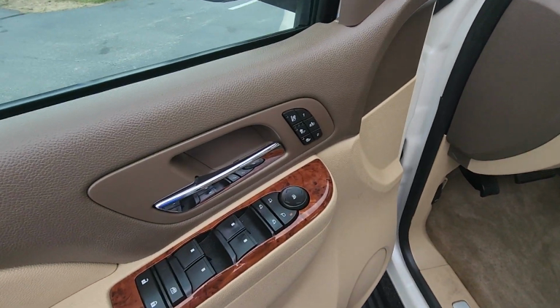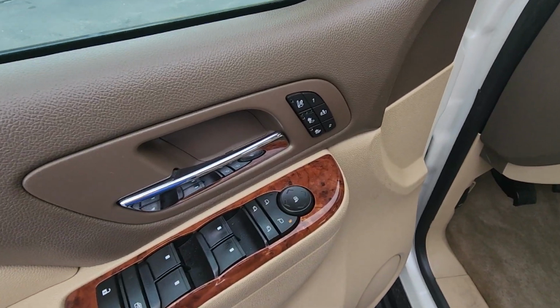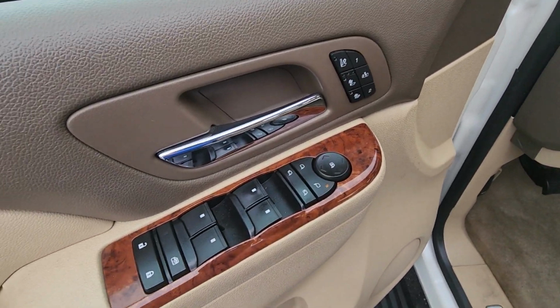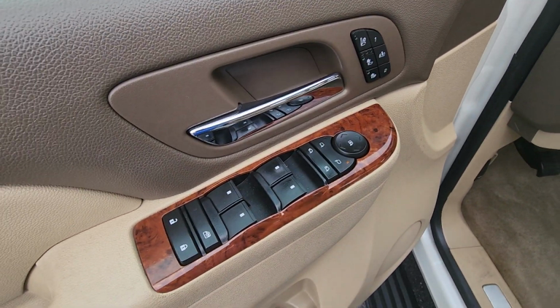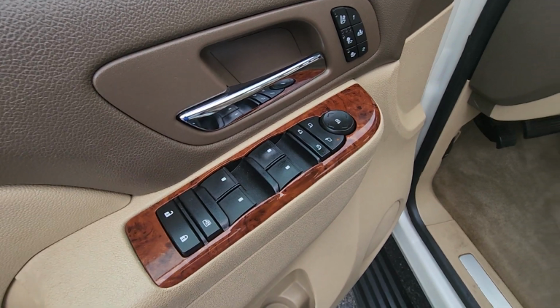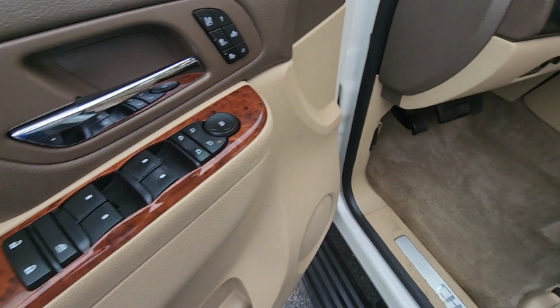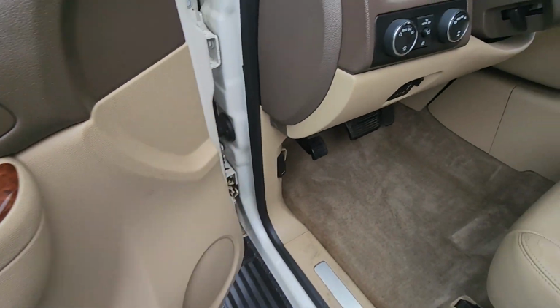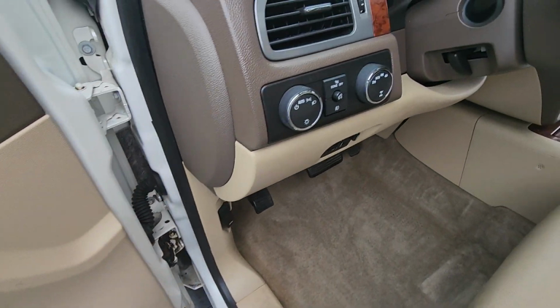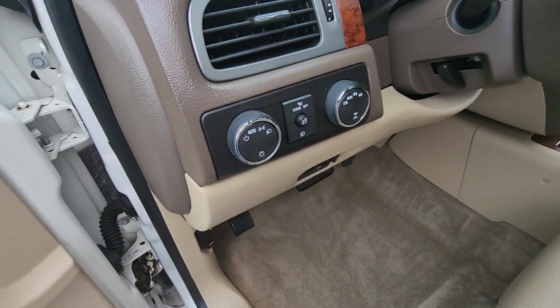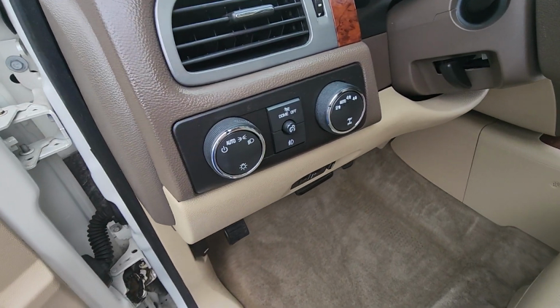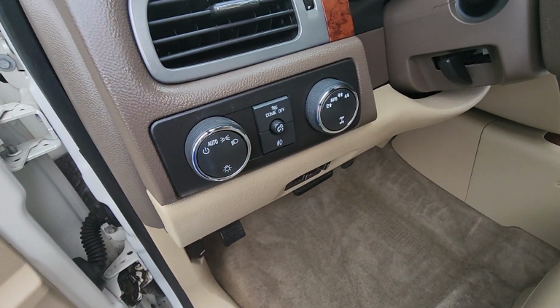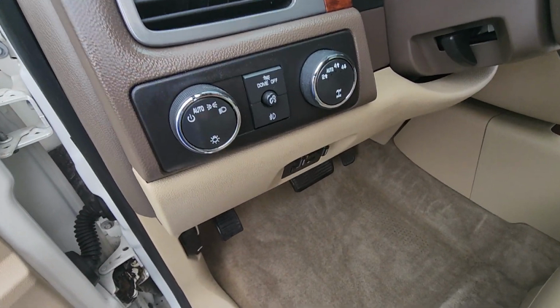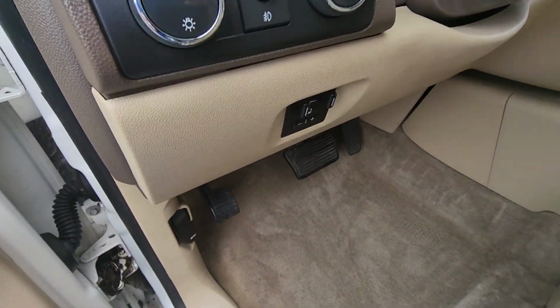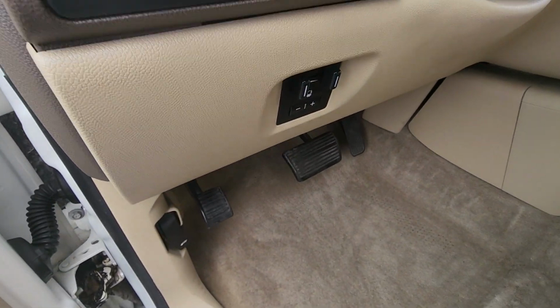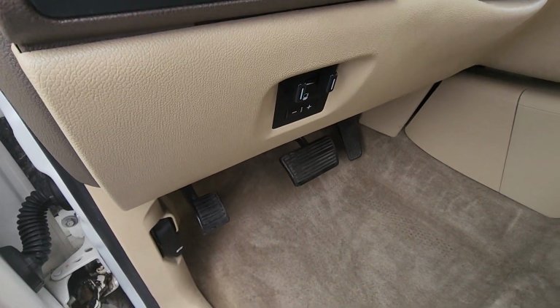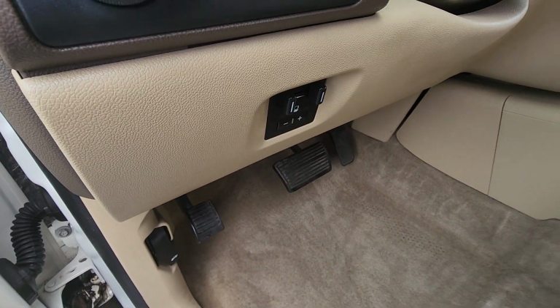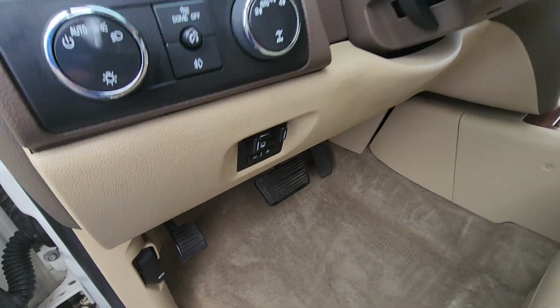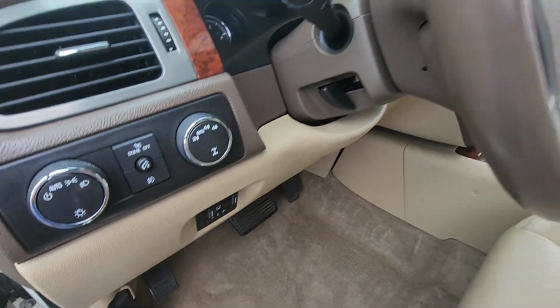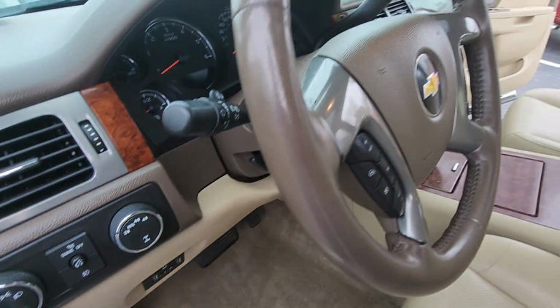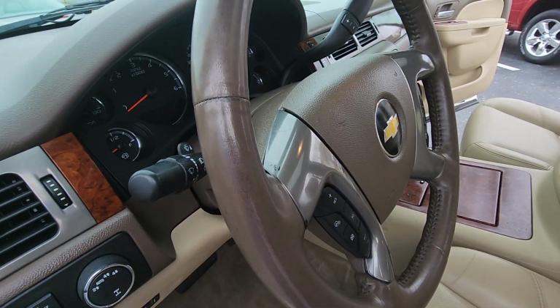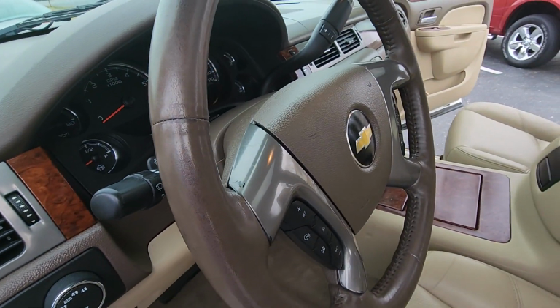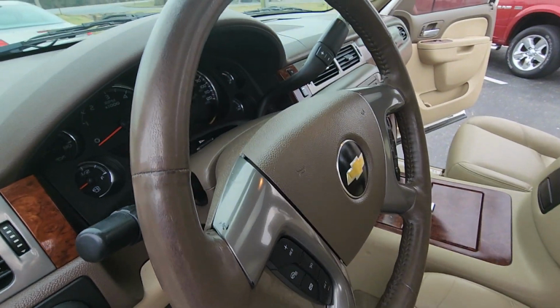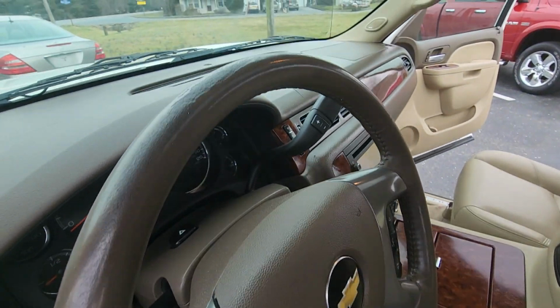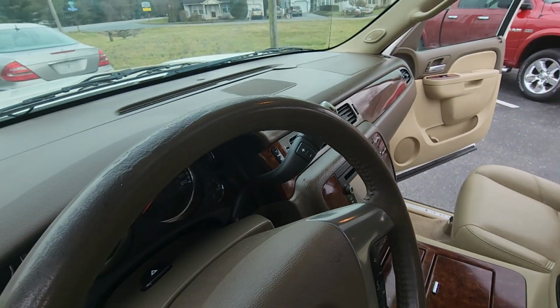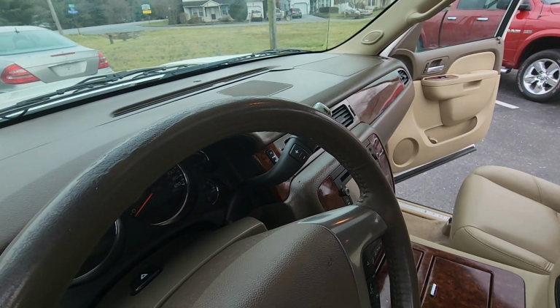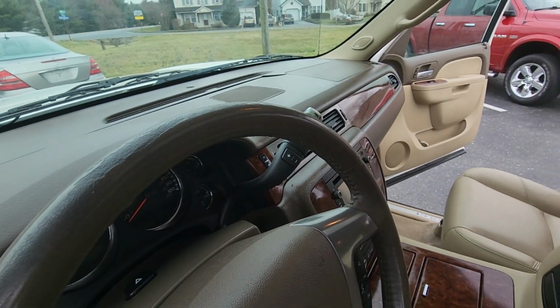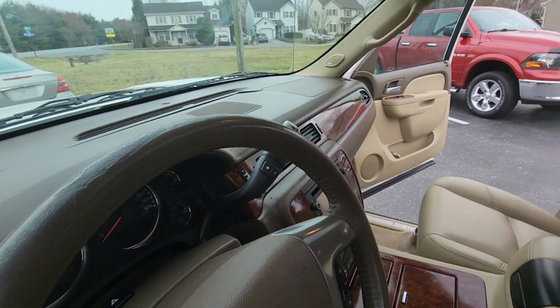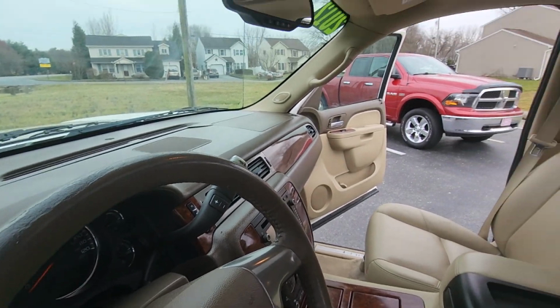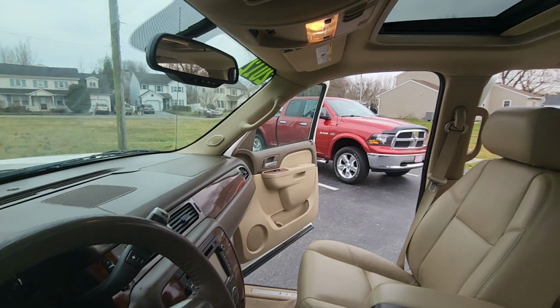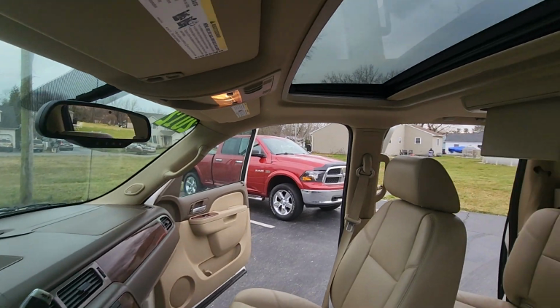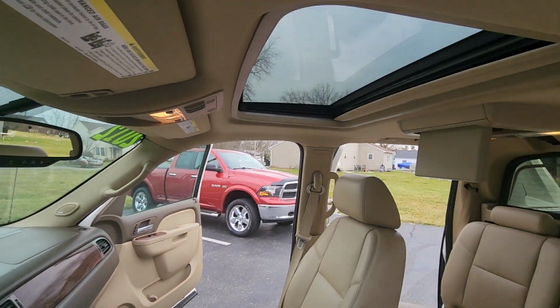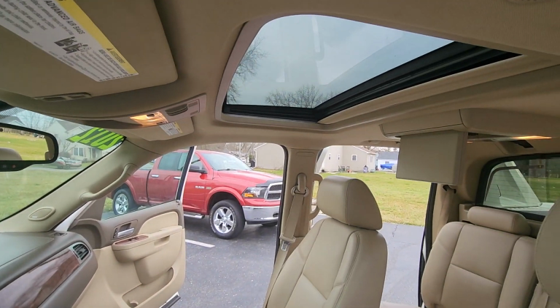Features include memory seats, power windows and locks, automatic headlights, trailer brake control, audio controls, trailer tow control, and a sunroof.